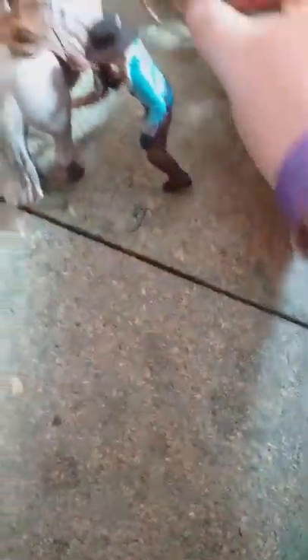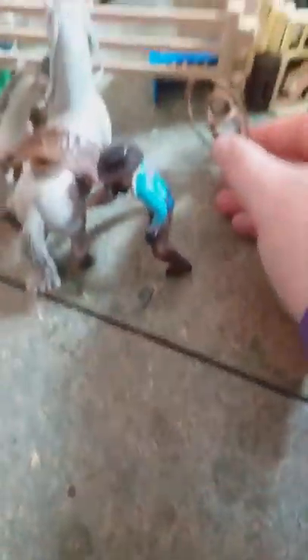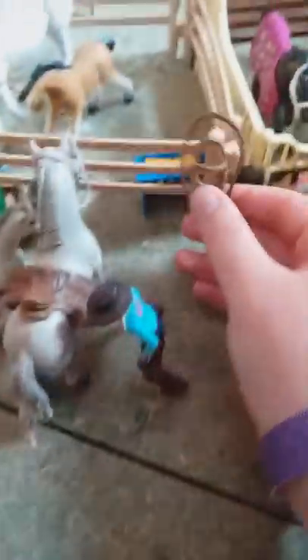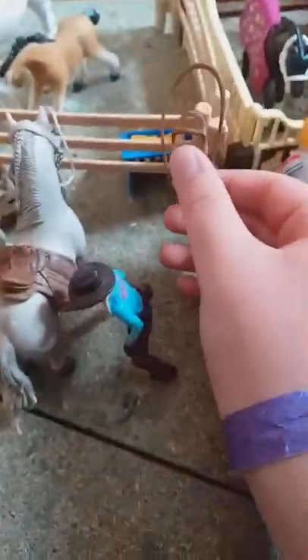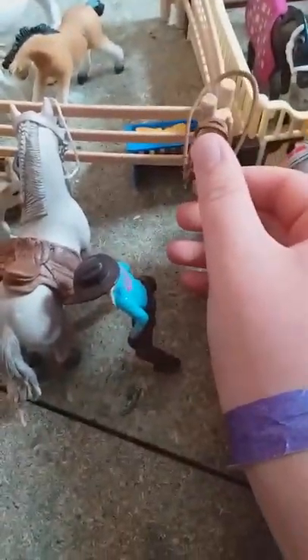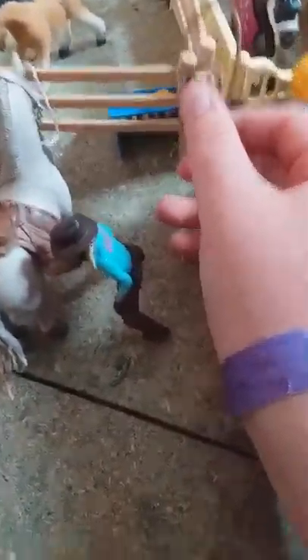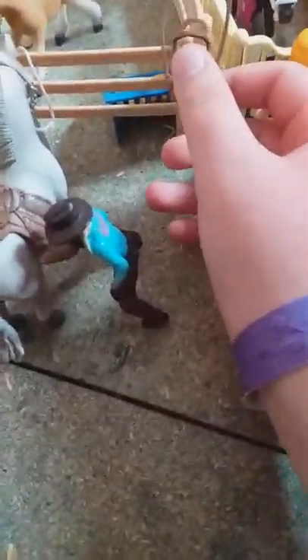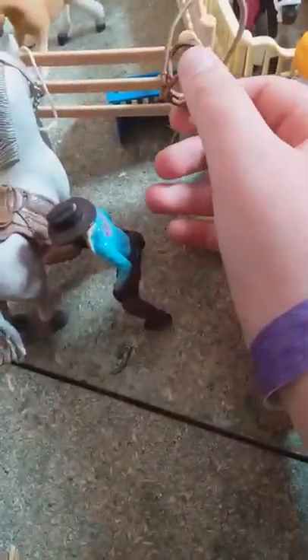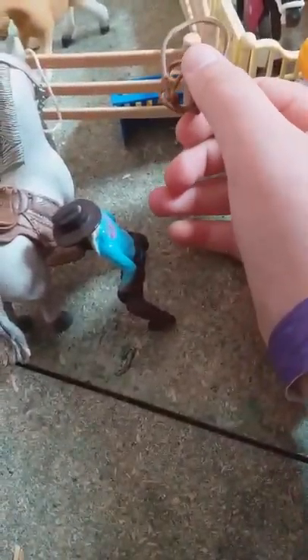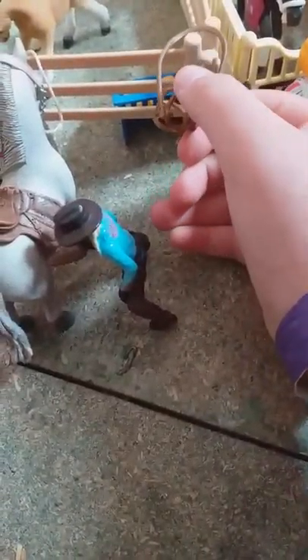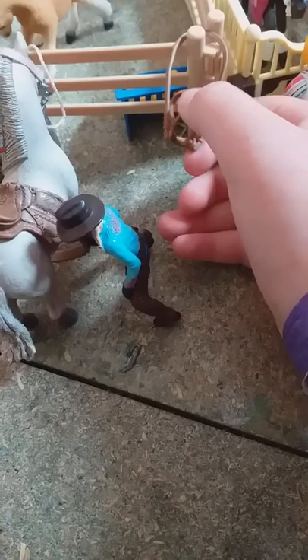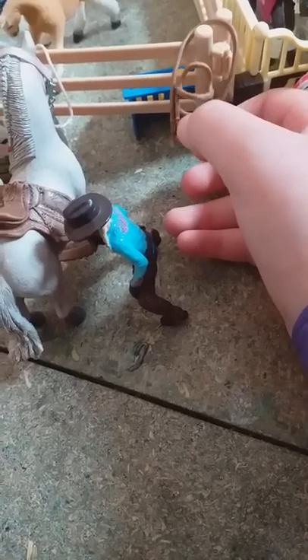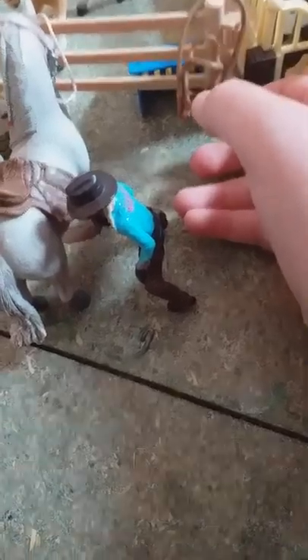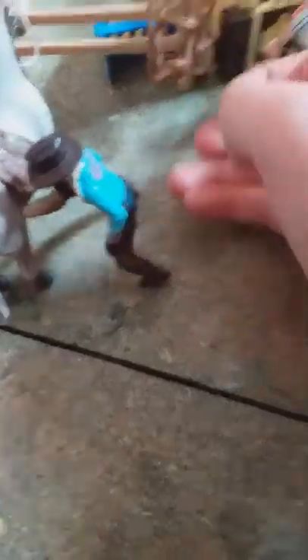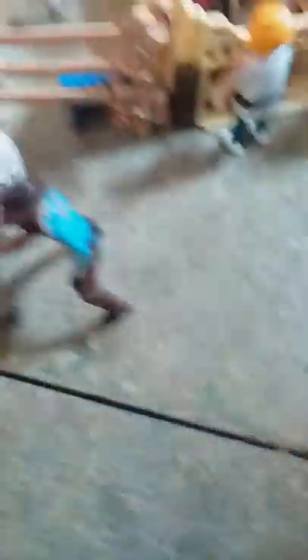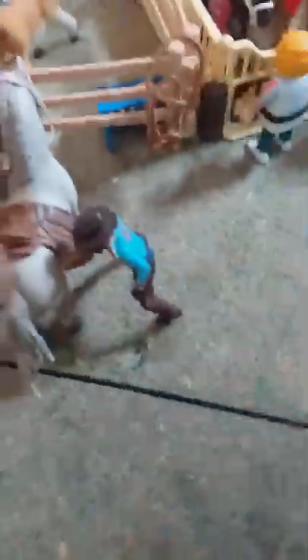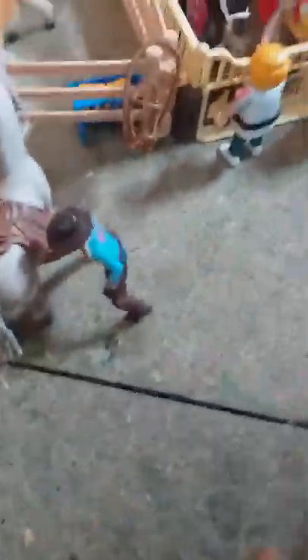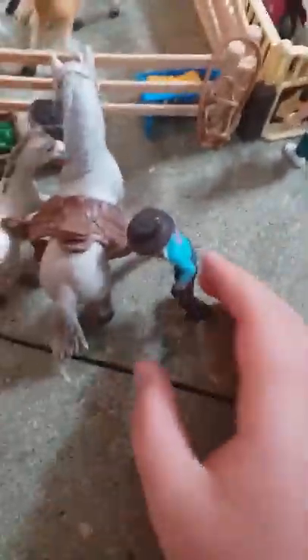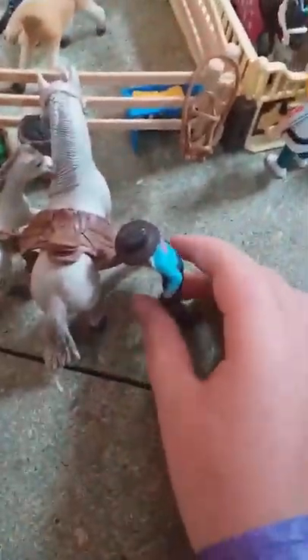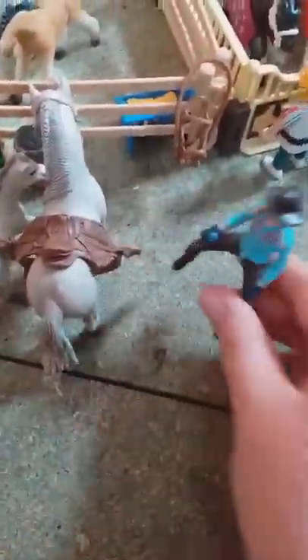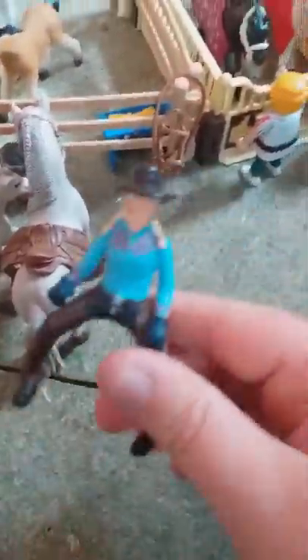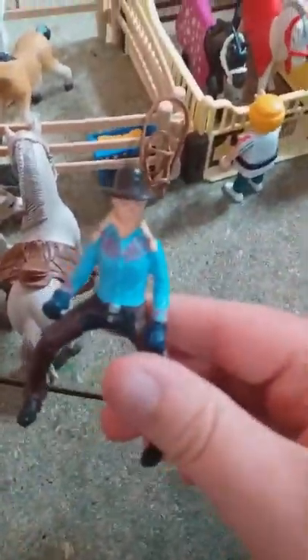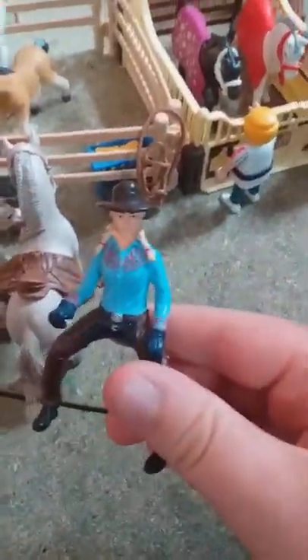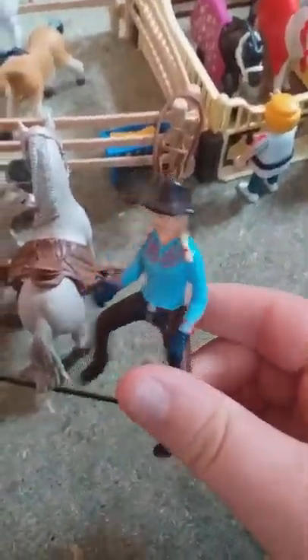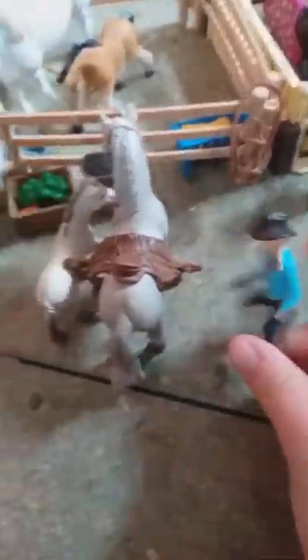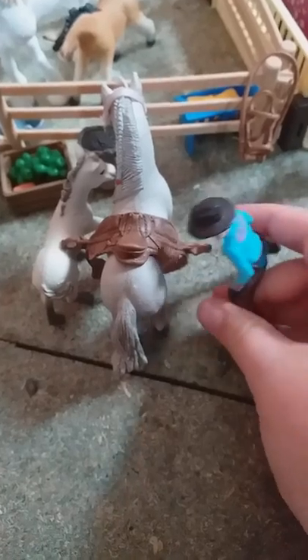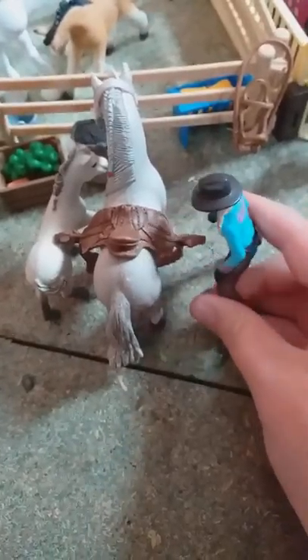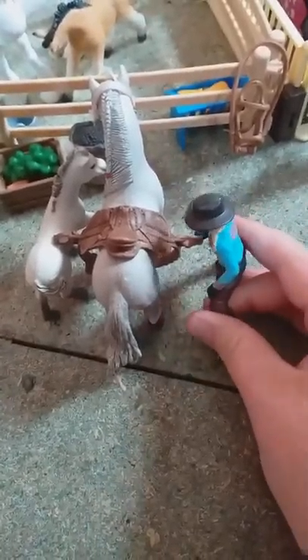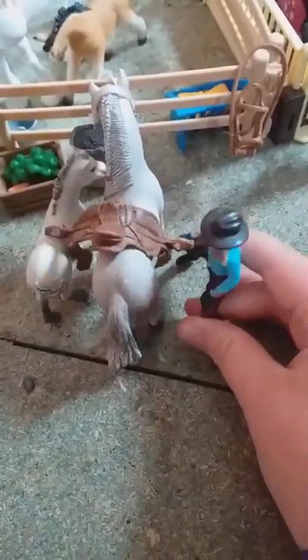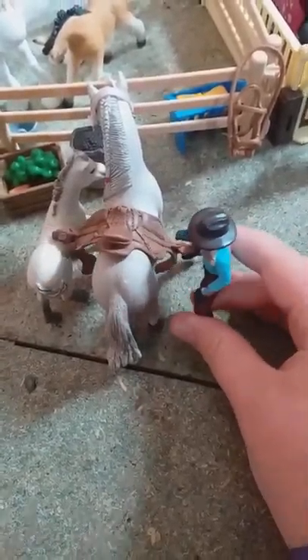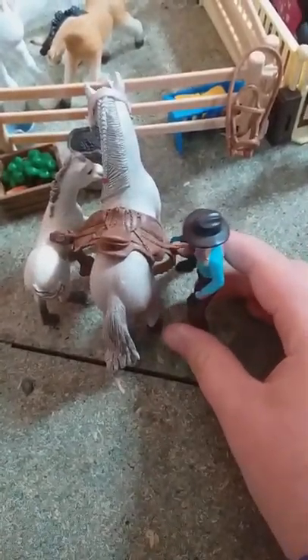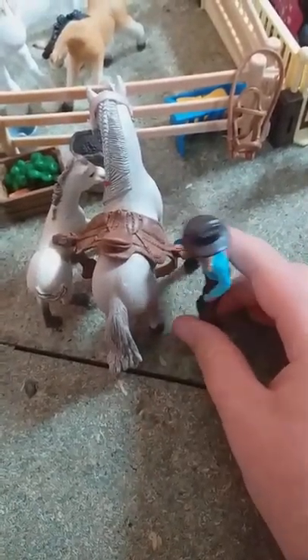I'm just going to set this back up quickly because for some reason it was down in October. As you can see, I'm just tying — like, putting tack on my horse.